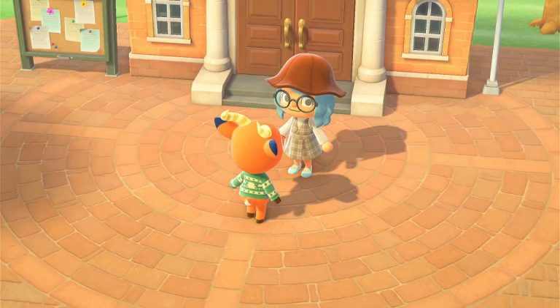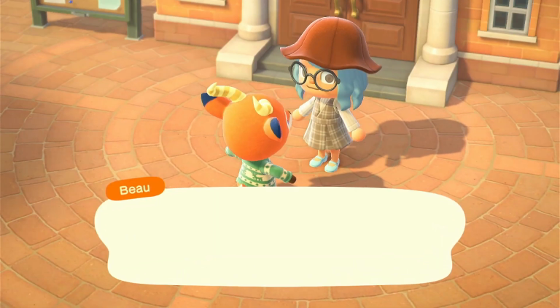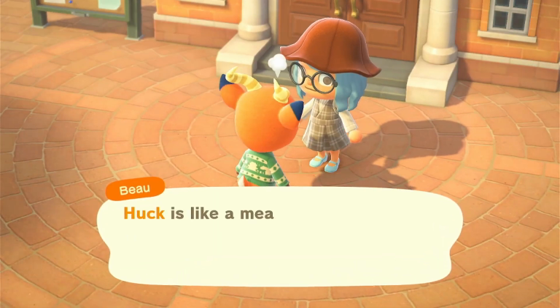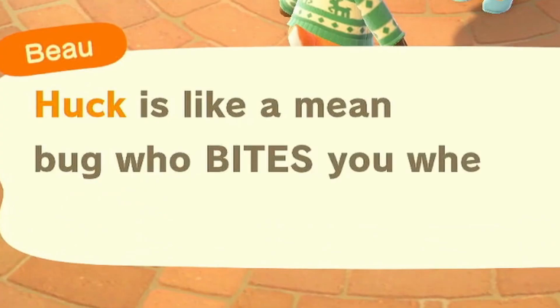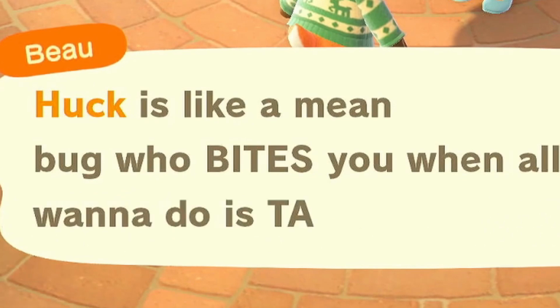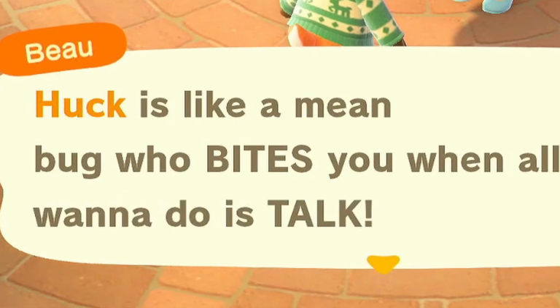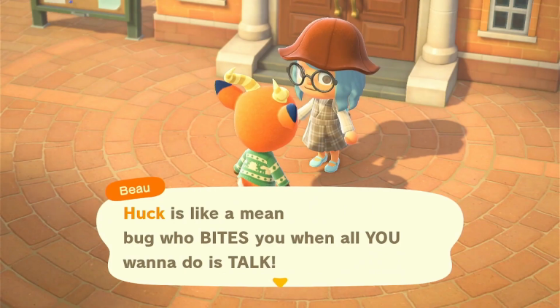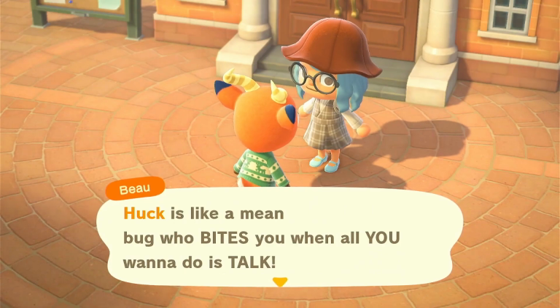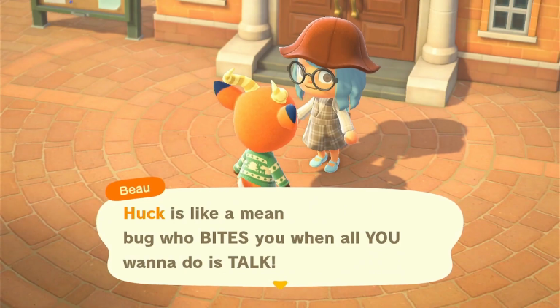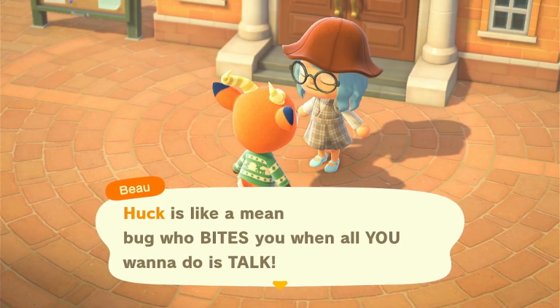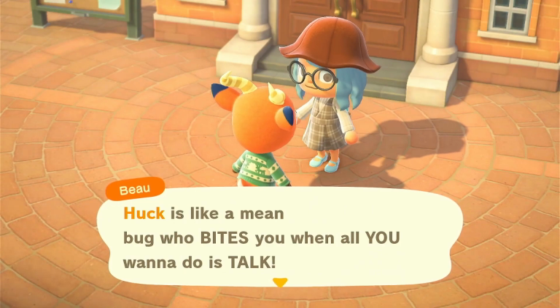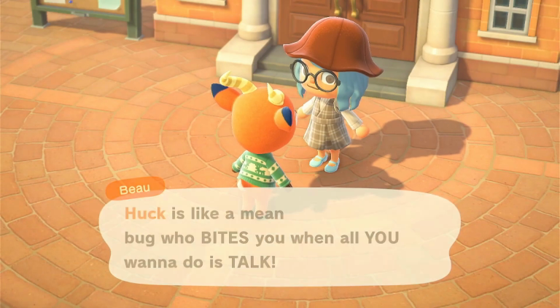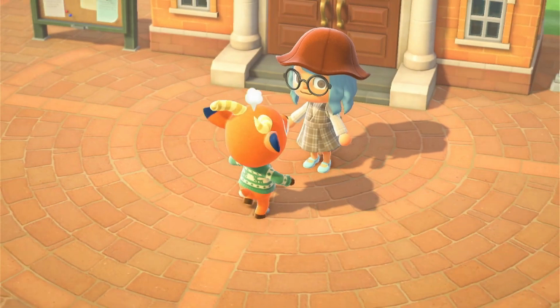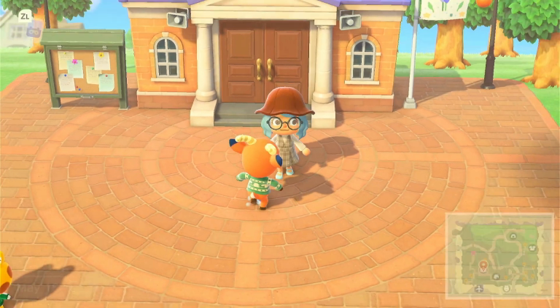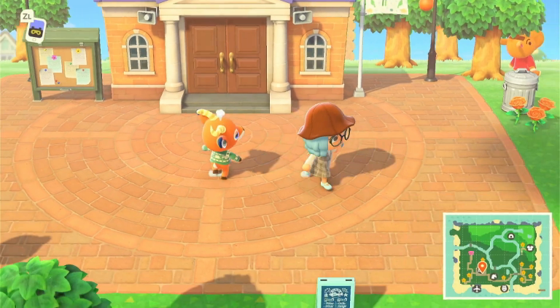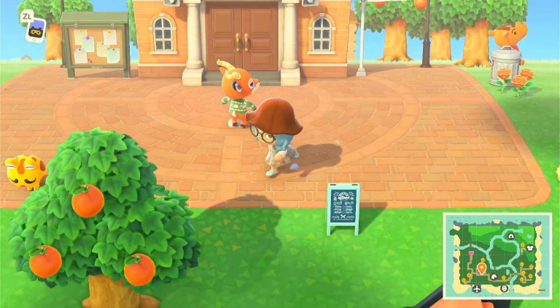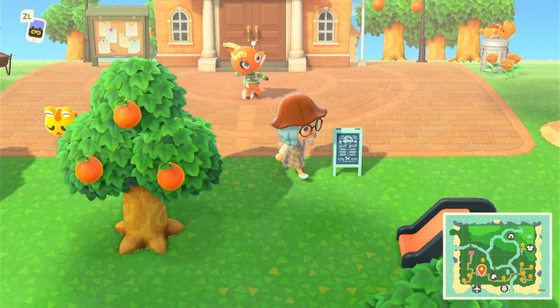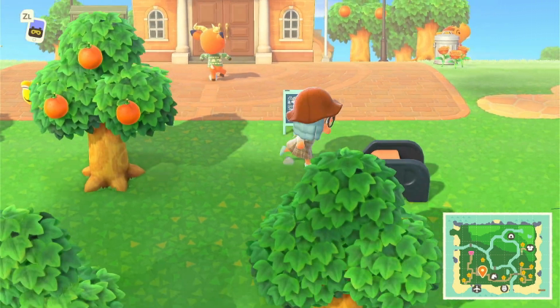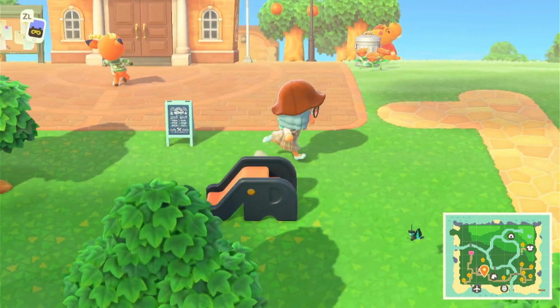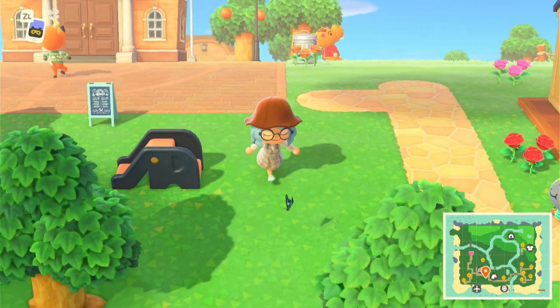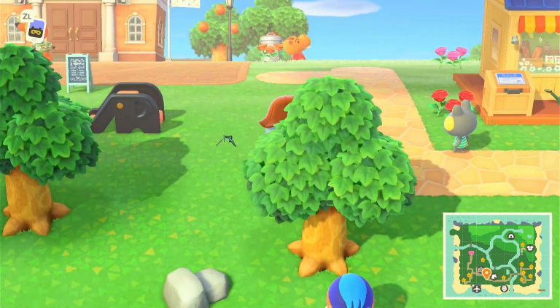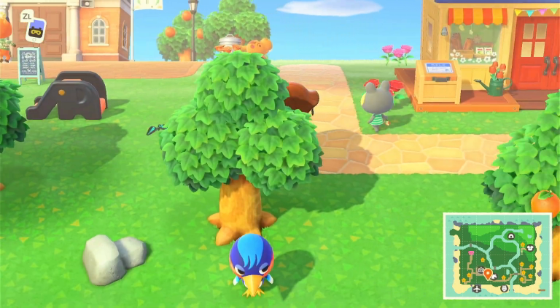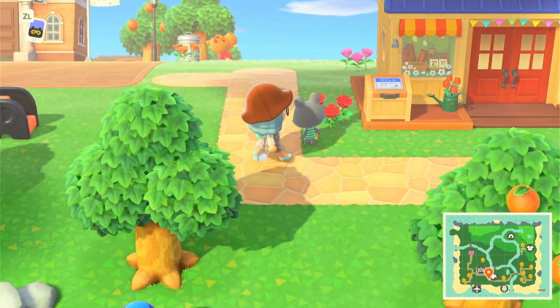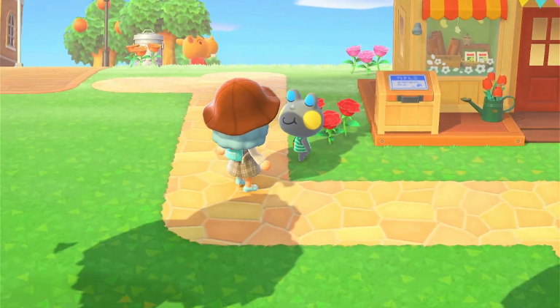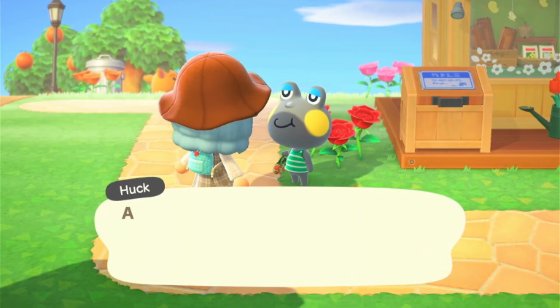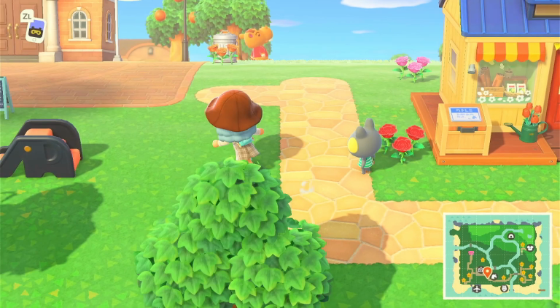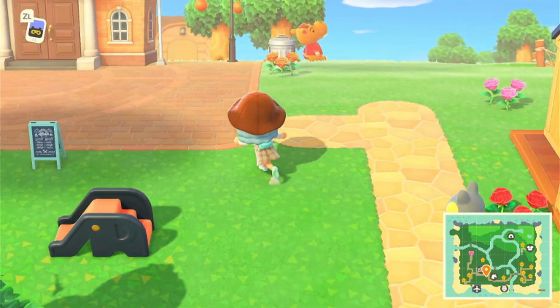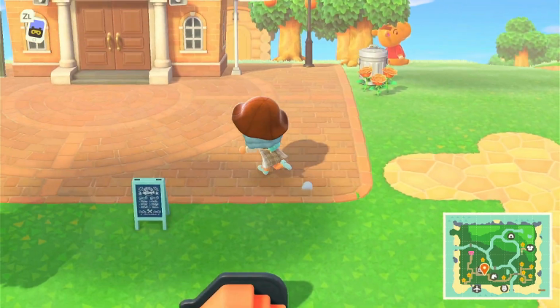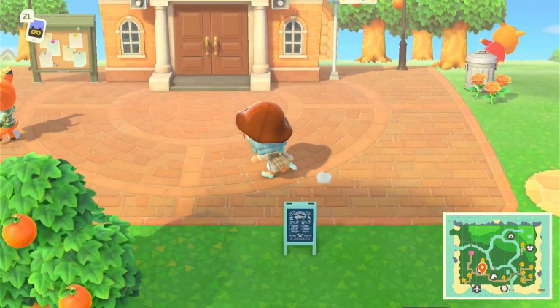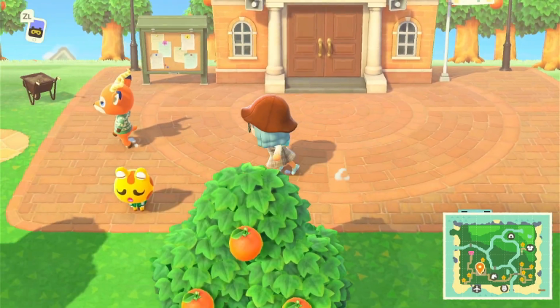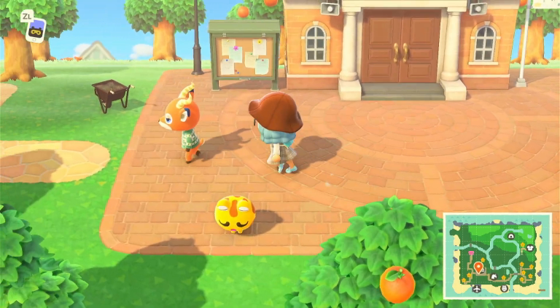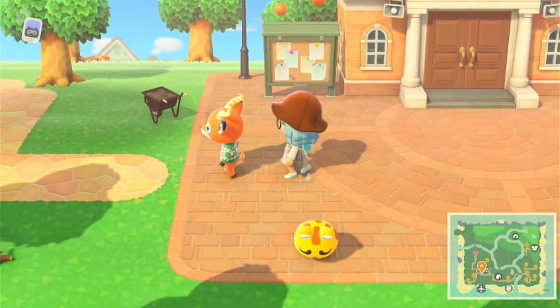Is she still mad? Oh my god, get over it! Huck might be like a mean man. I want to go talk to him. Huck, where are you? Why is she still mad?